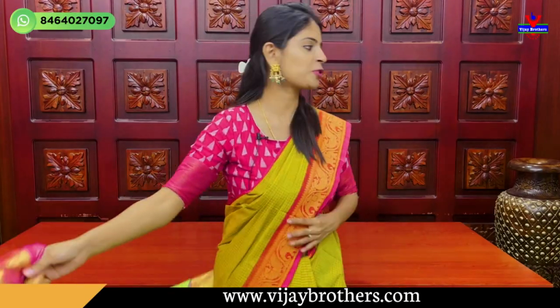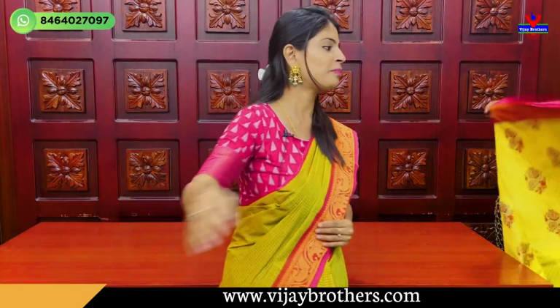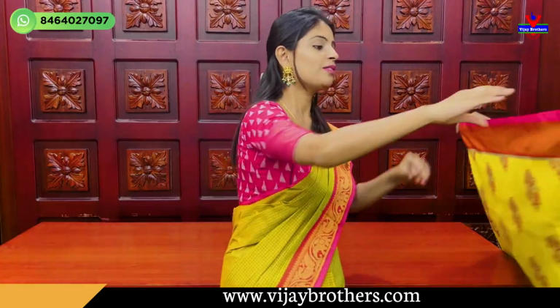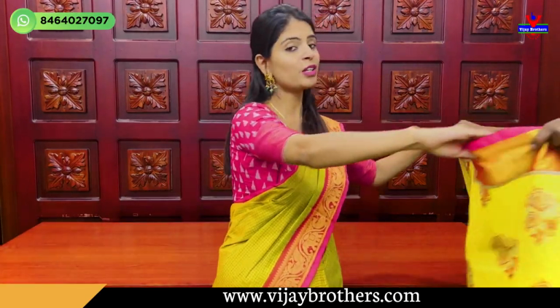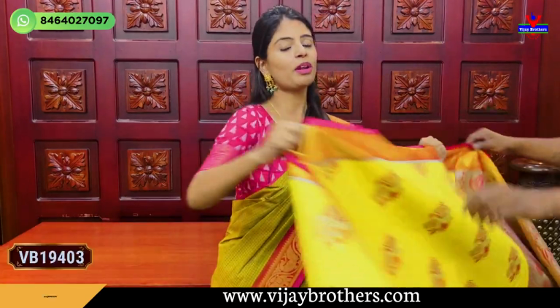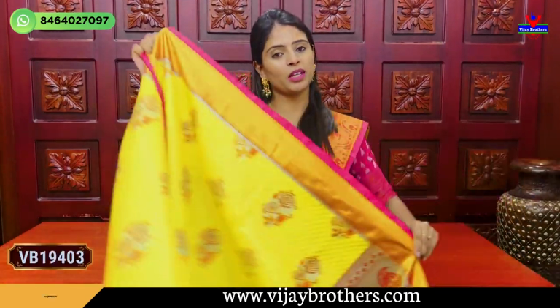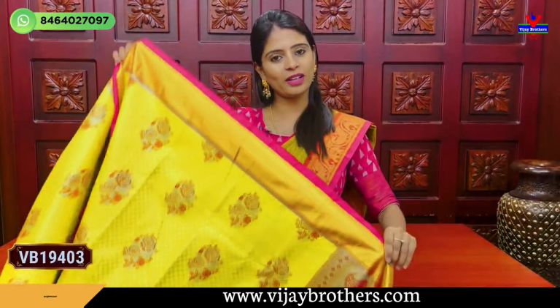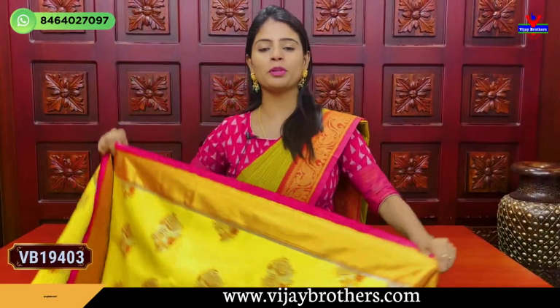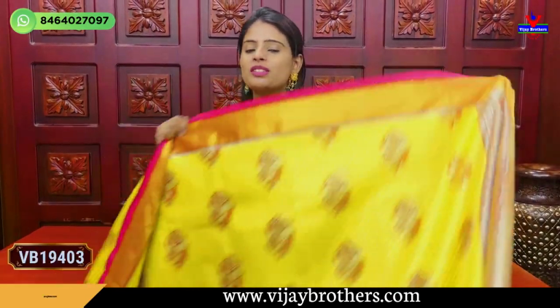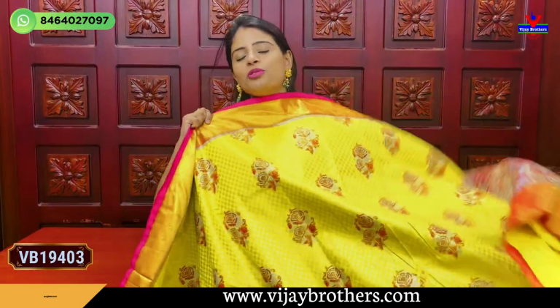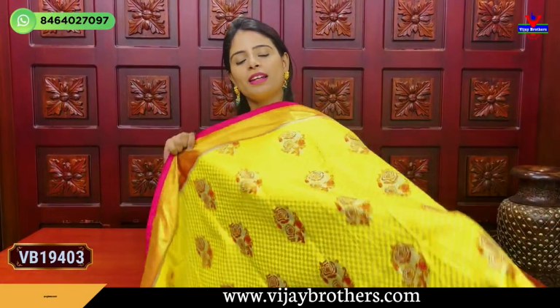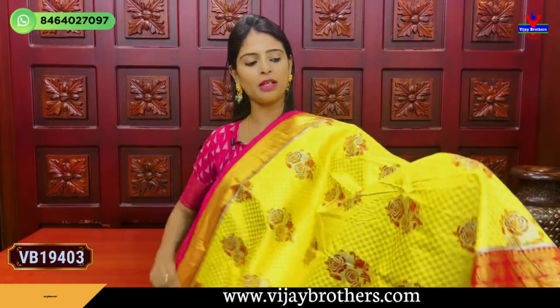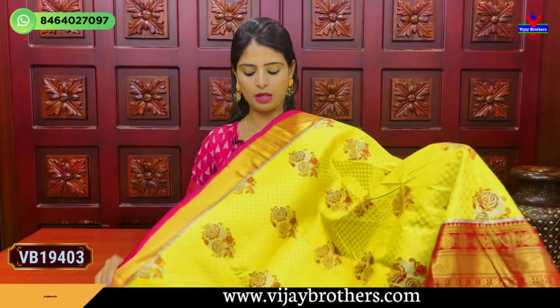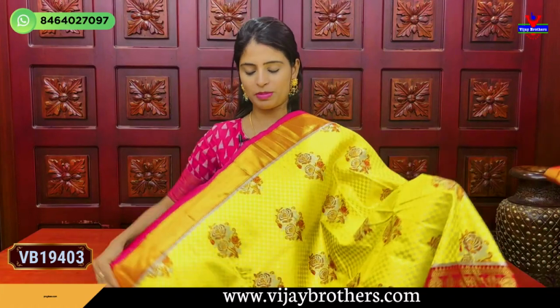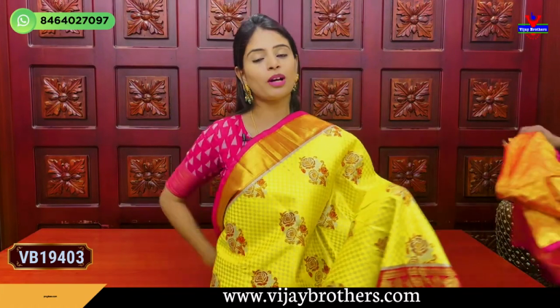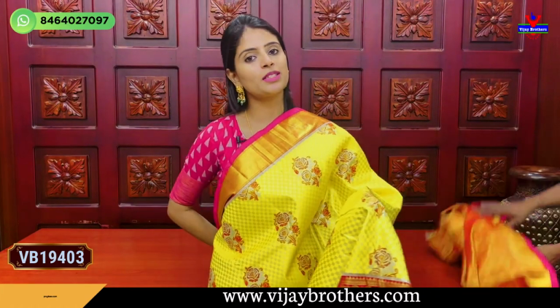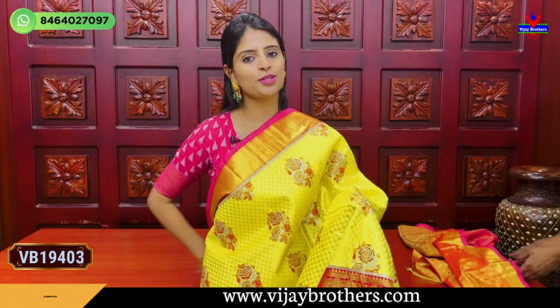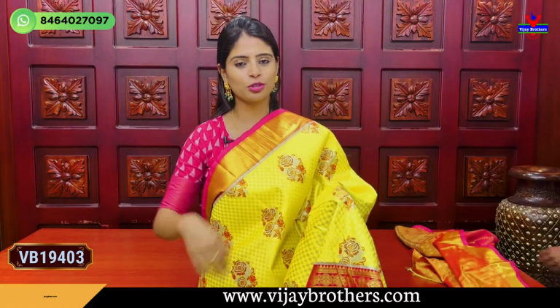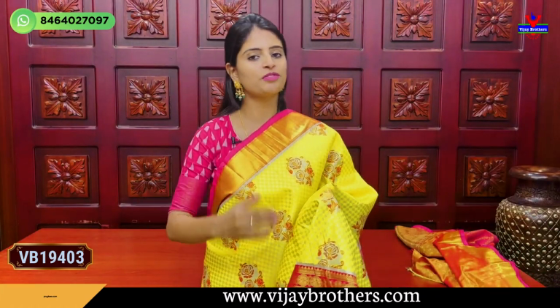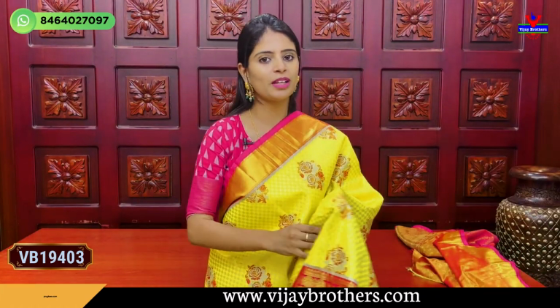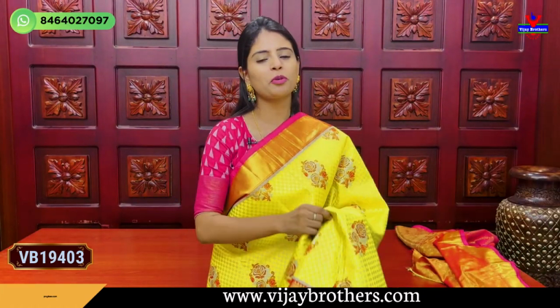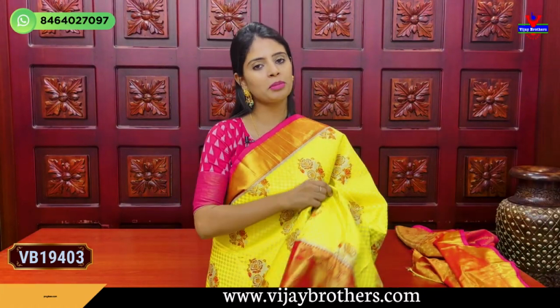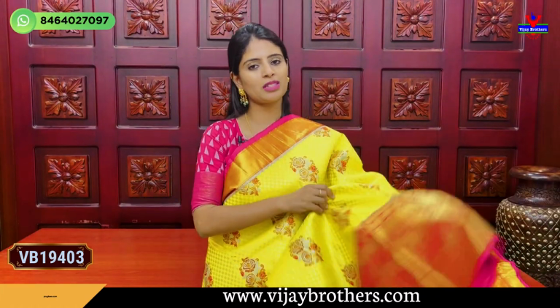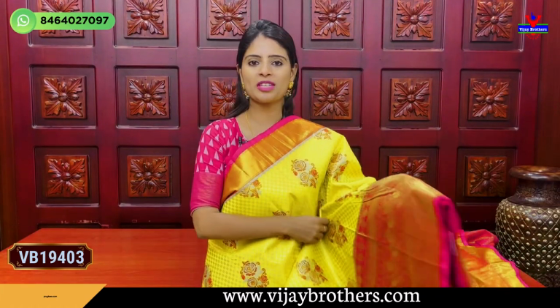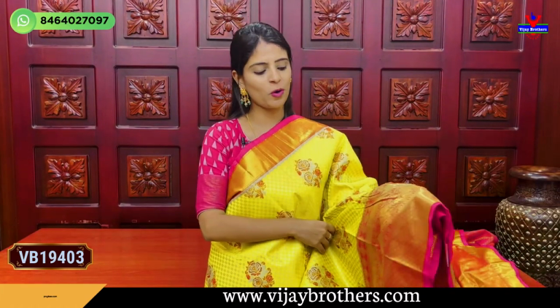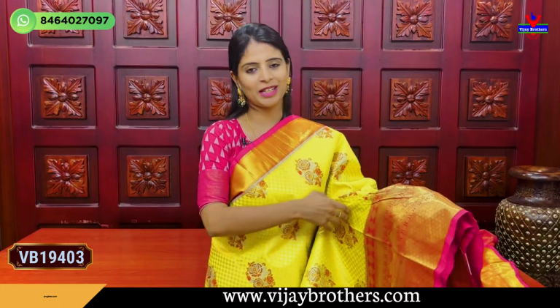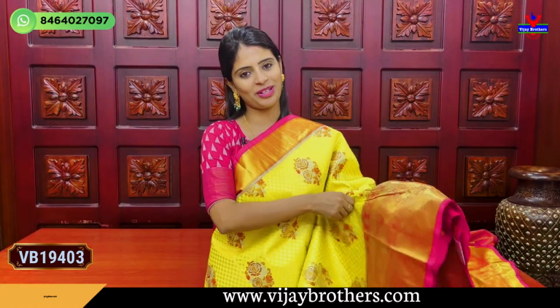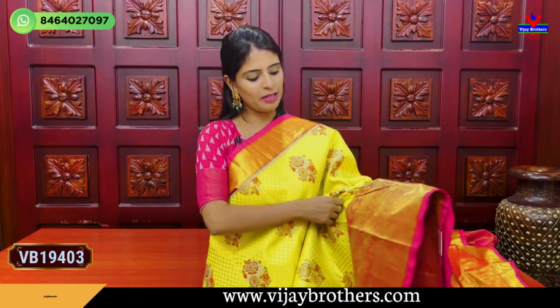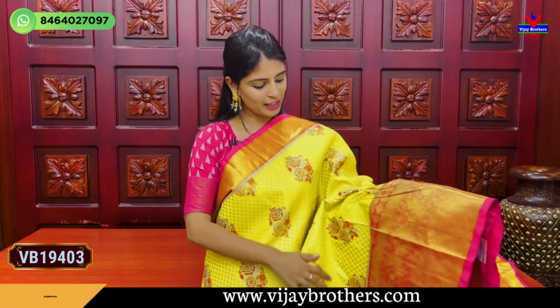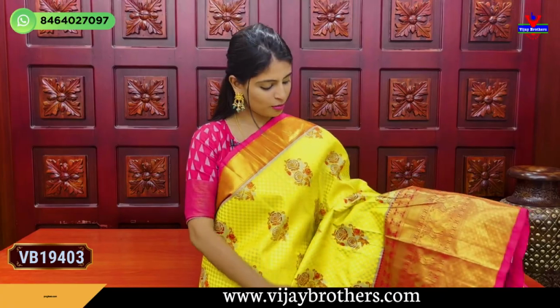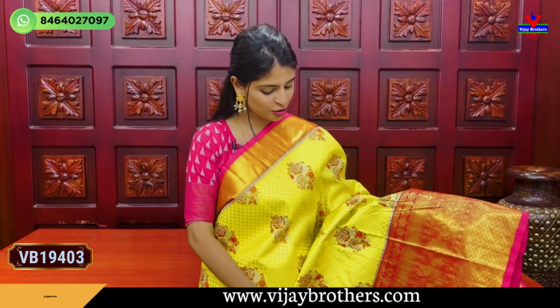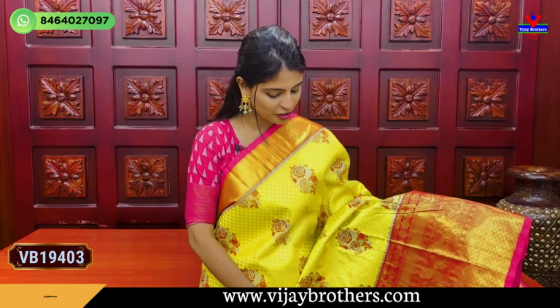My website has already uploaded these sarees directly — you can purchase from my website. If you have any problems, contact me. Let's go to the next combination.